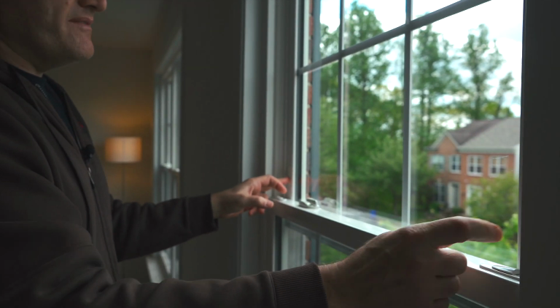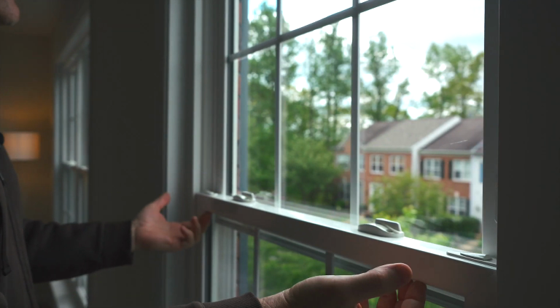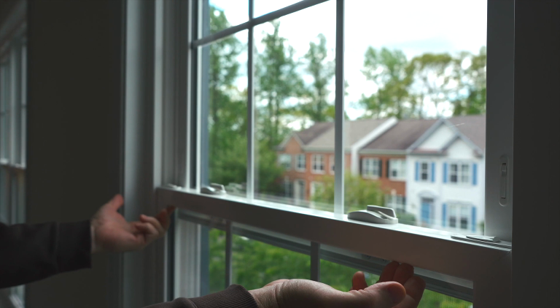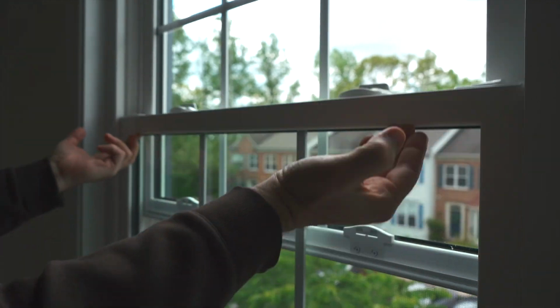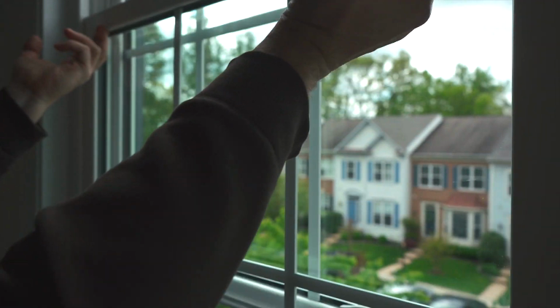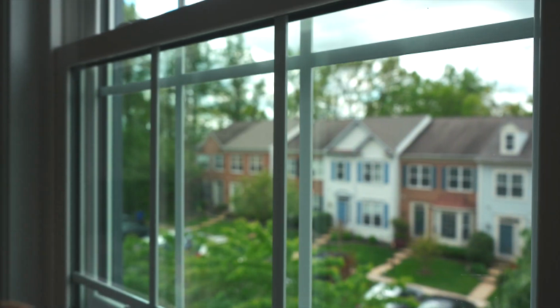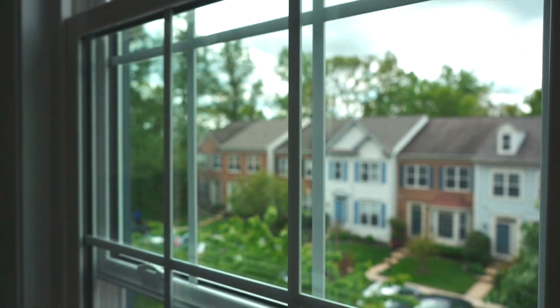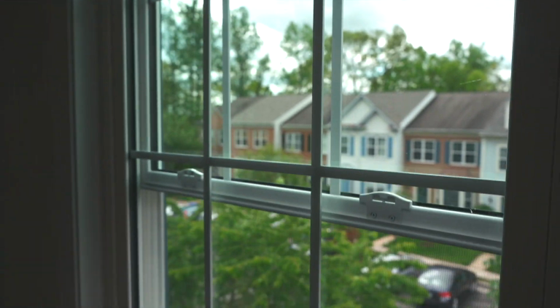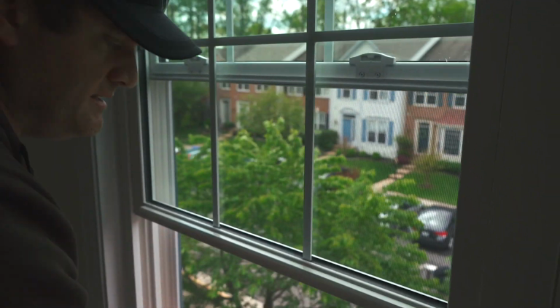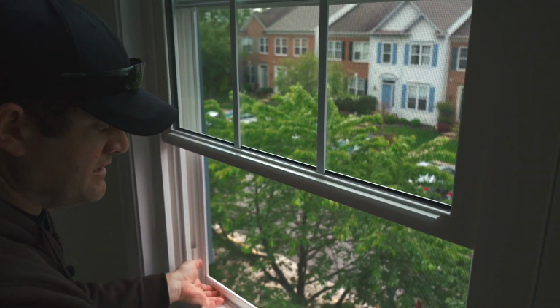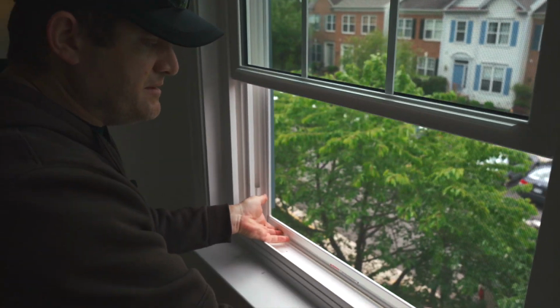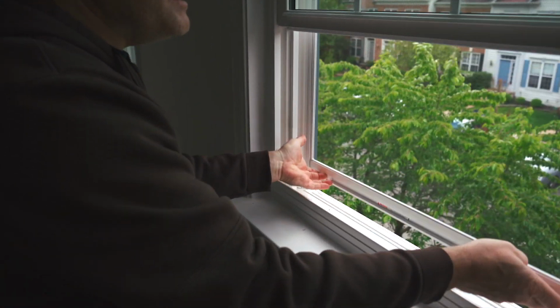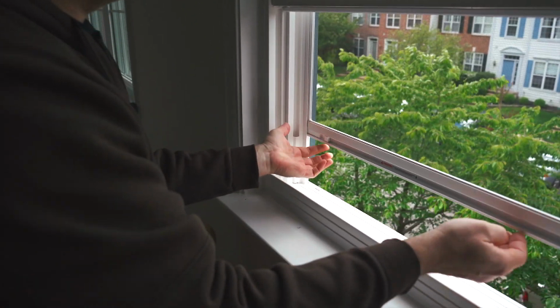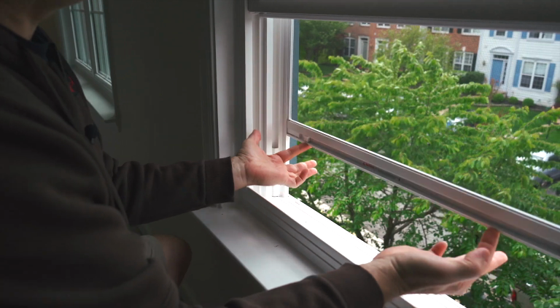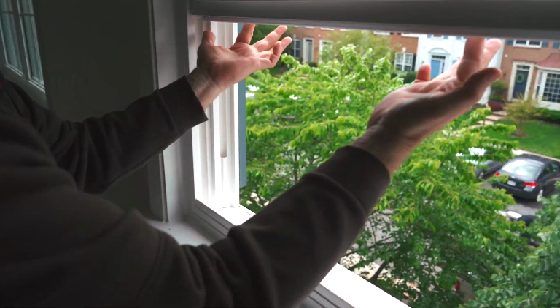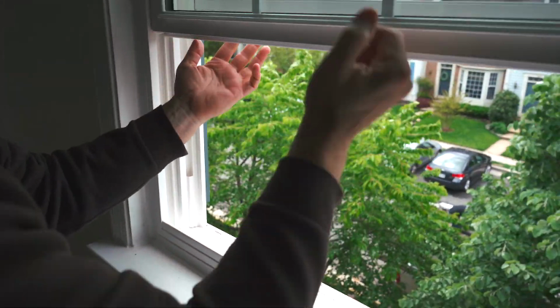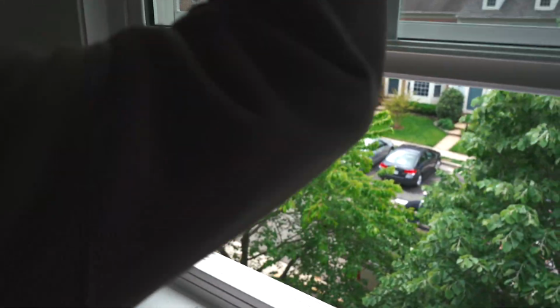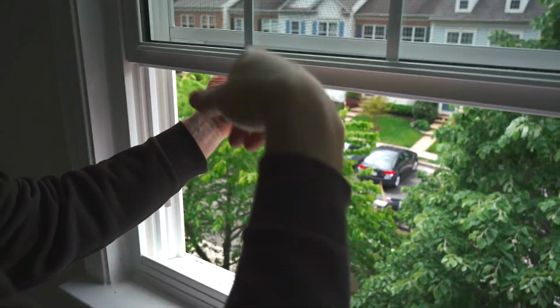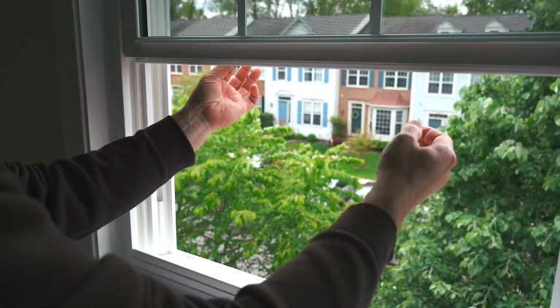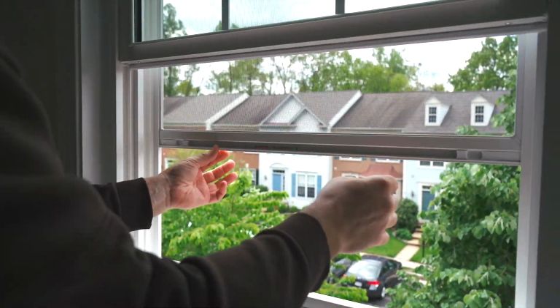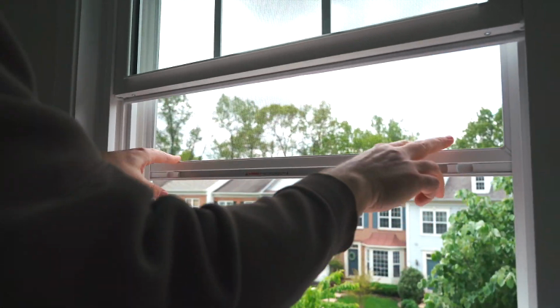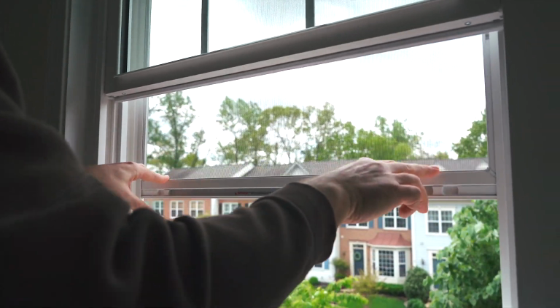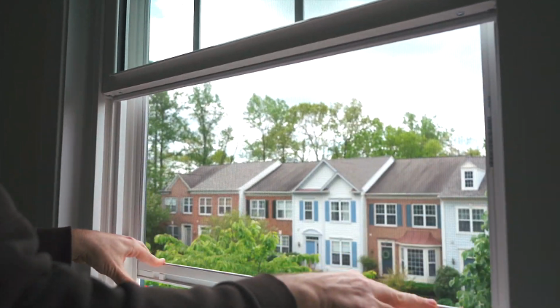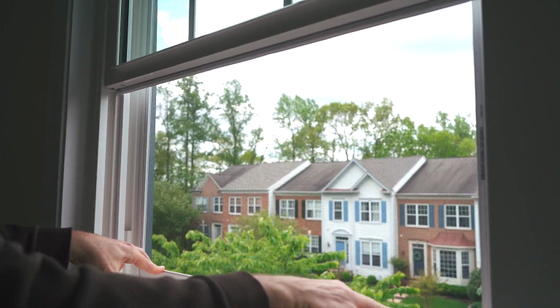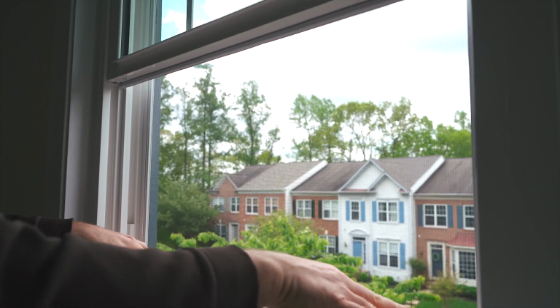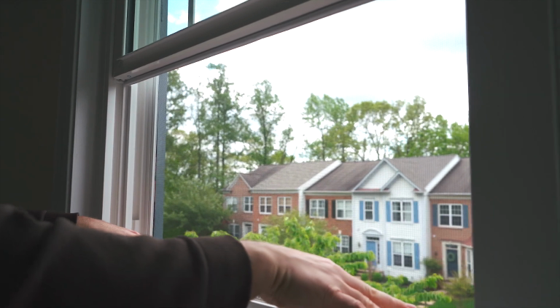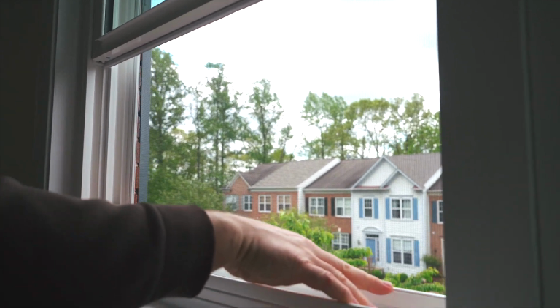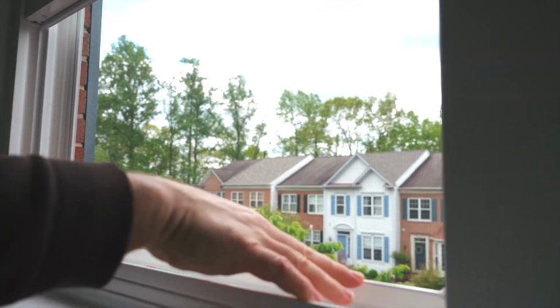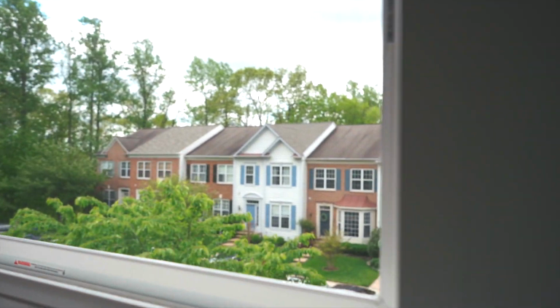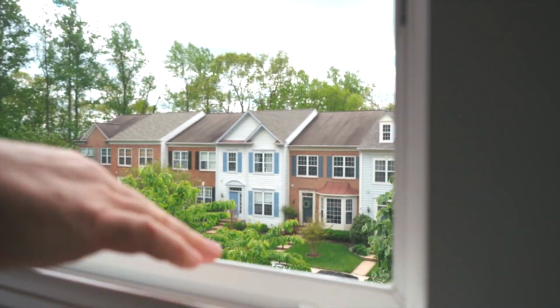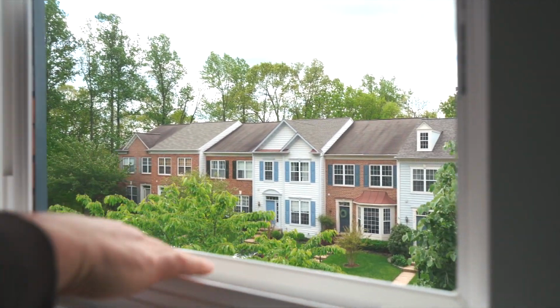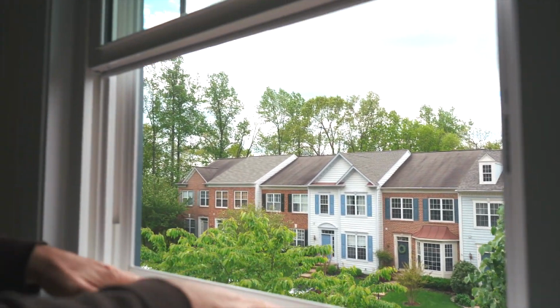So make sure these are in. The screen can be left in the bottom position or it can be slid up so that you can ventilate from the top. In this case the screen has two lock clasps that'll go down here and you'll hear the two clicks of it locking in place.